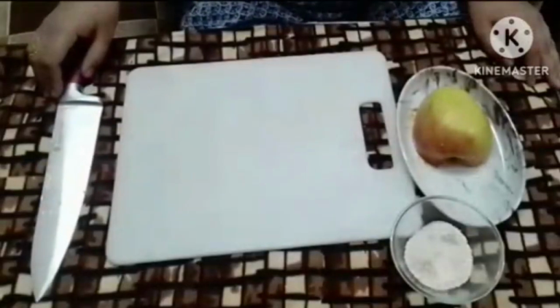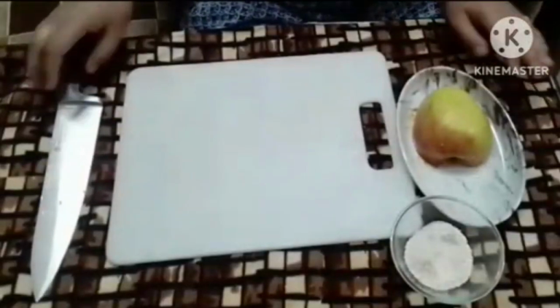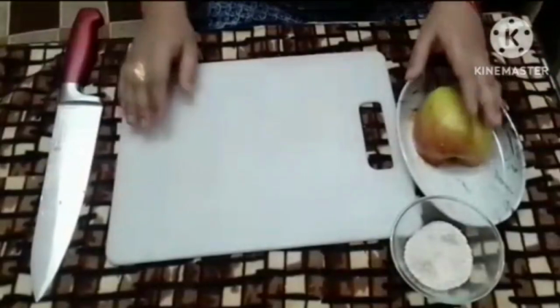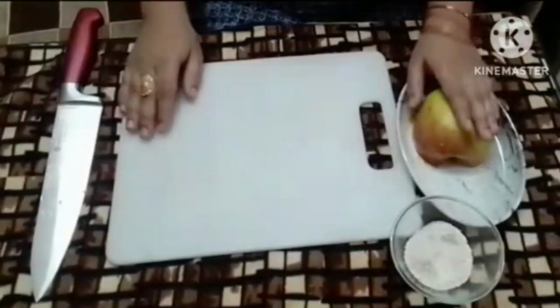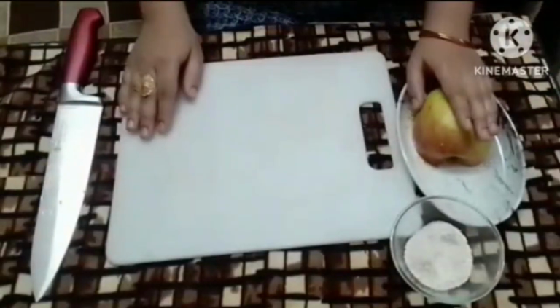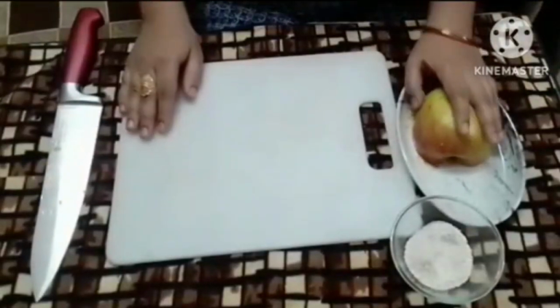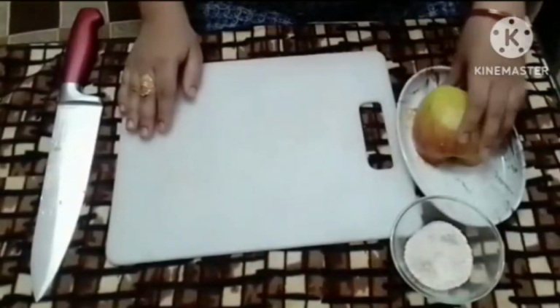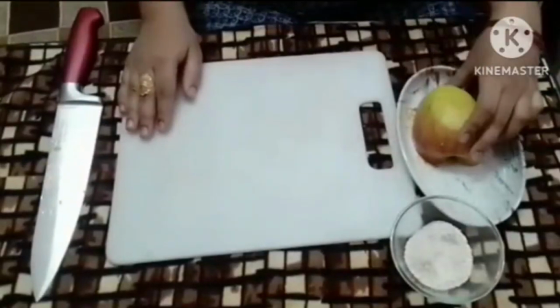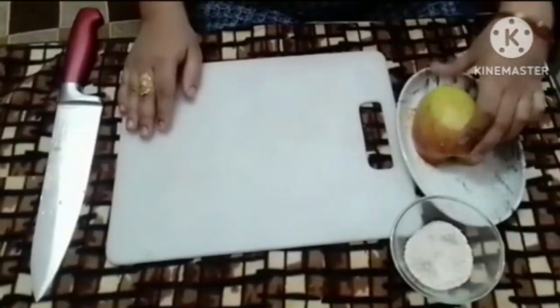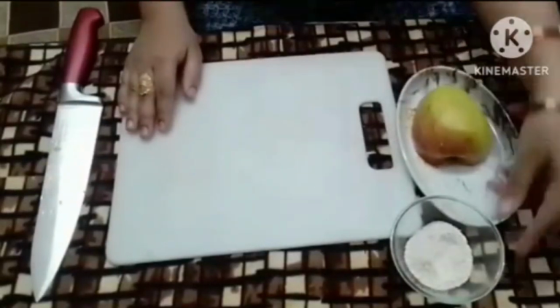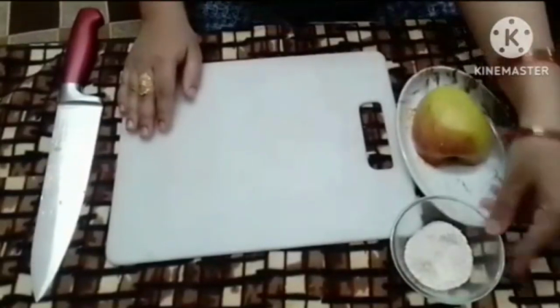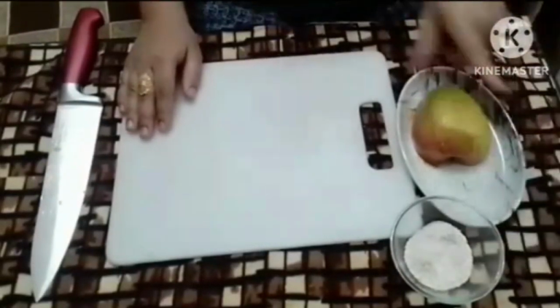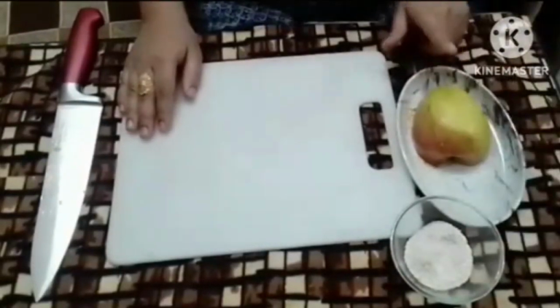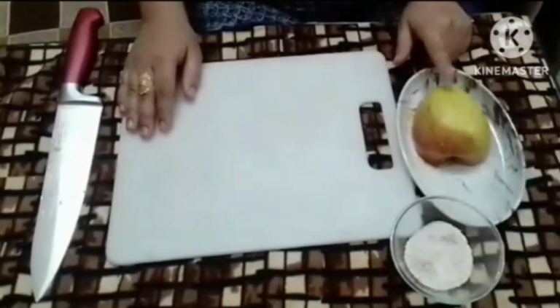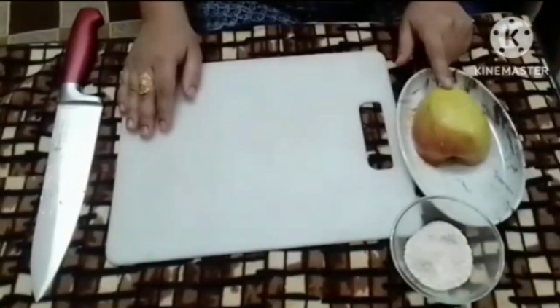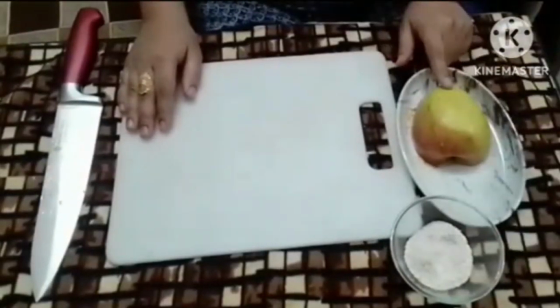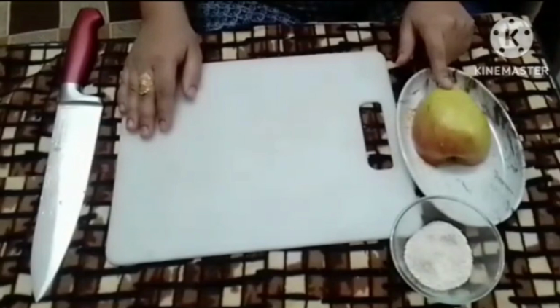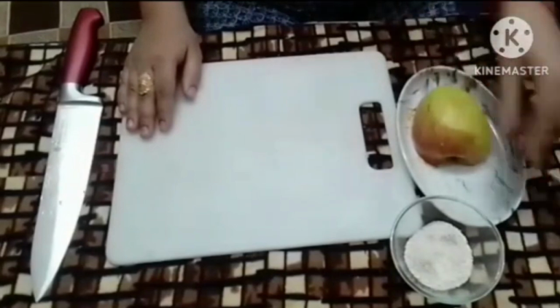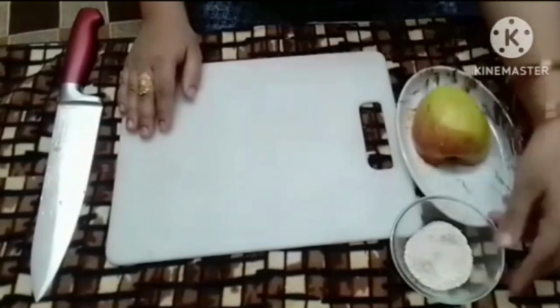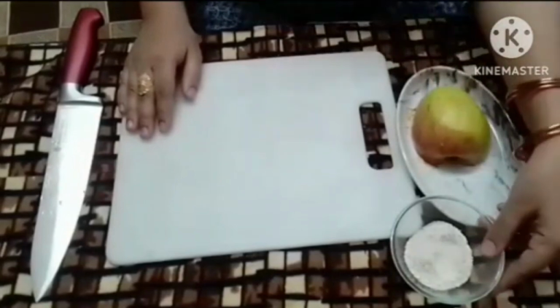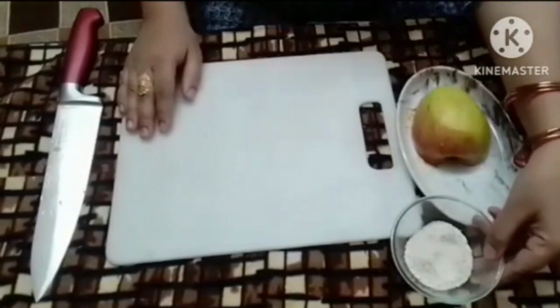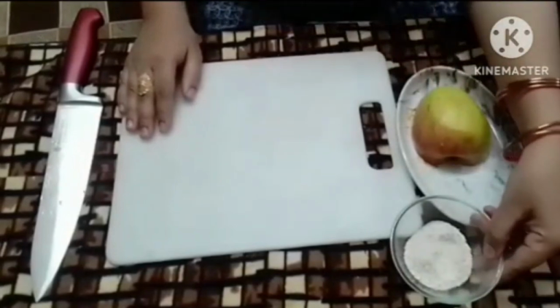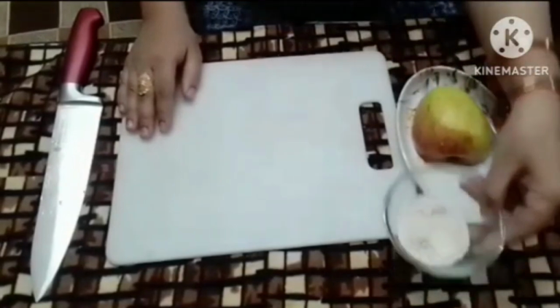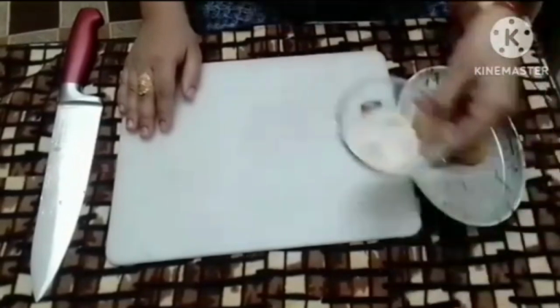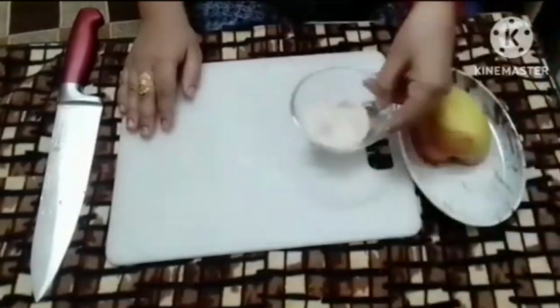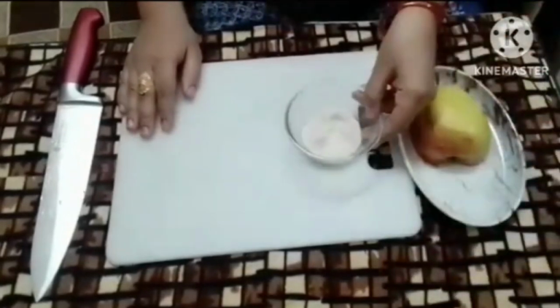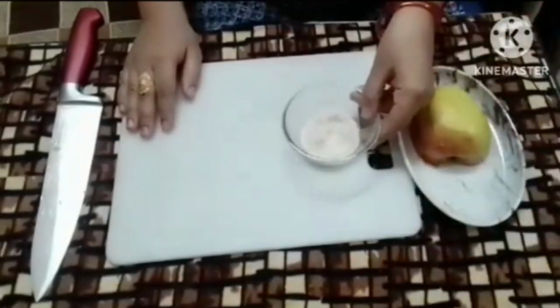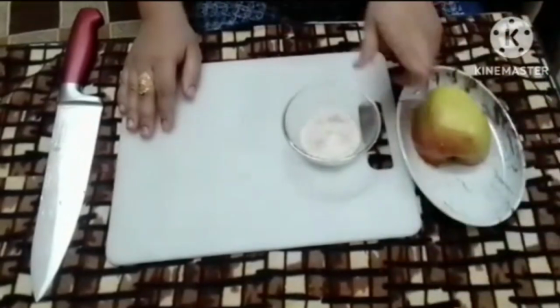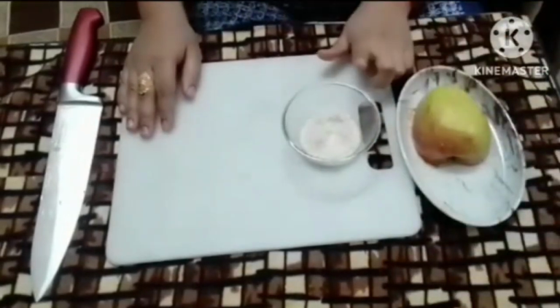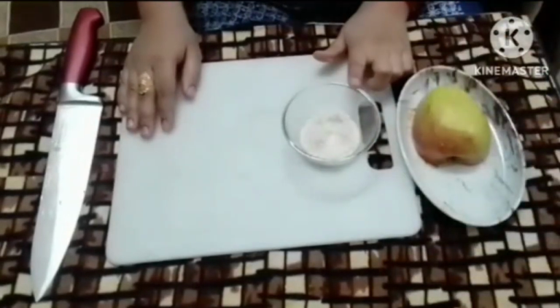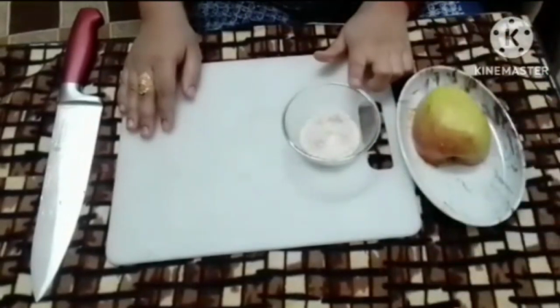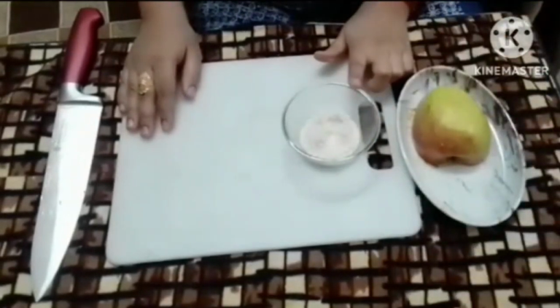Hi everyone, how are you? I hope you will be very good. So today we are going to make an apple oats recipe.